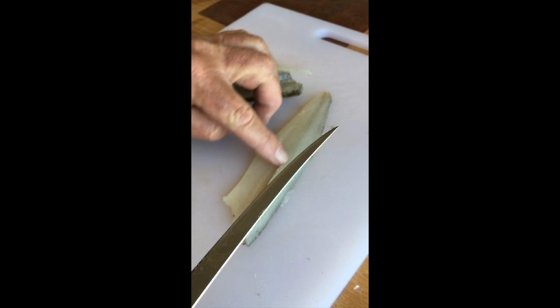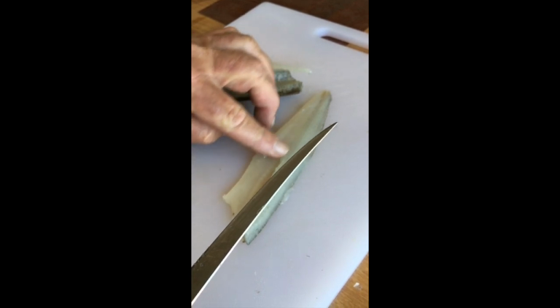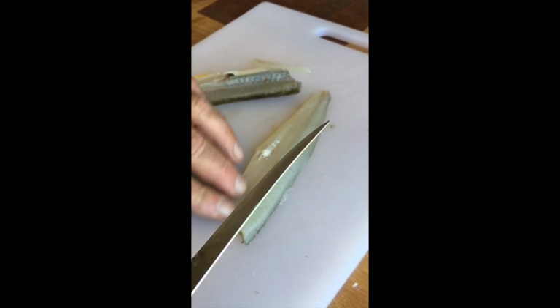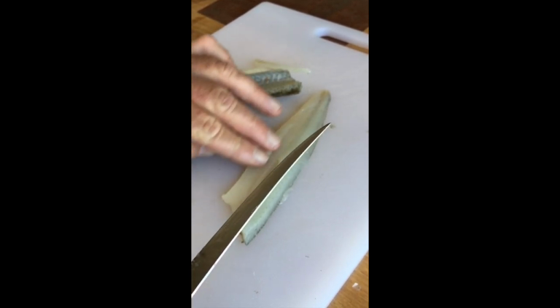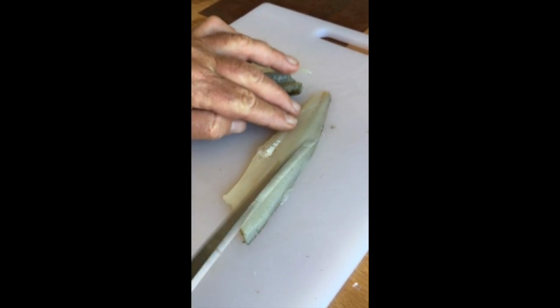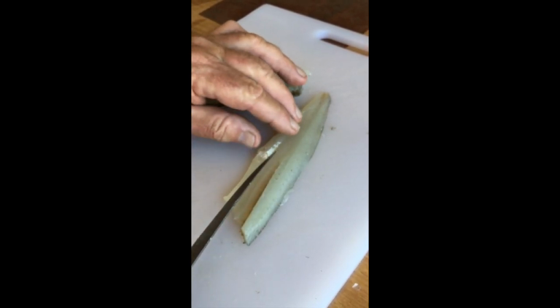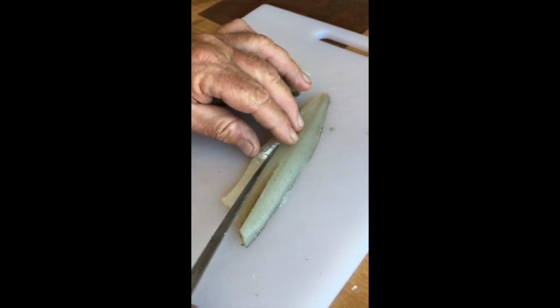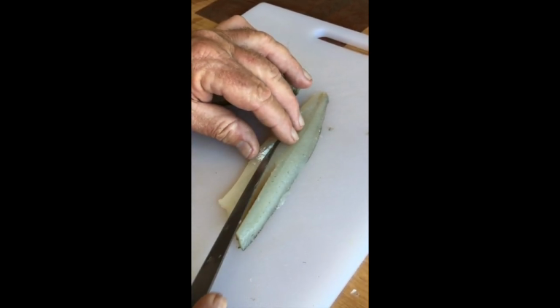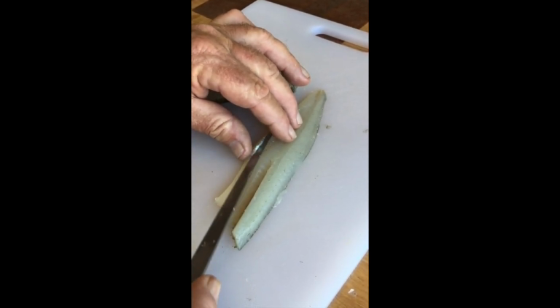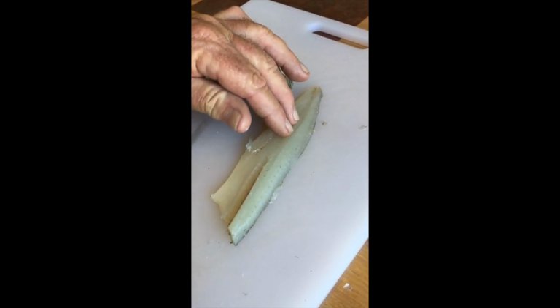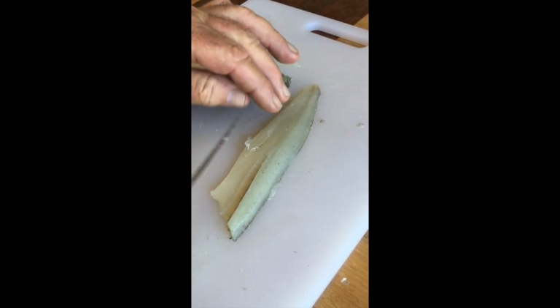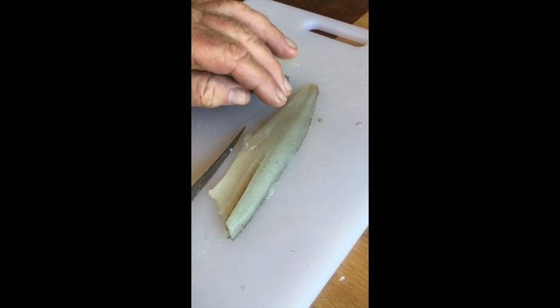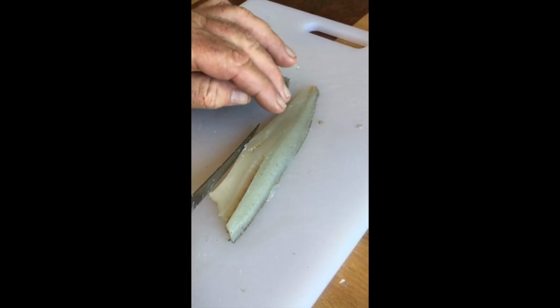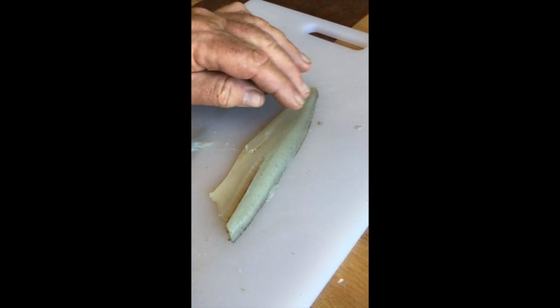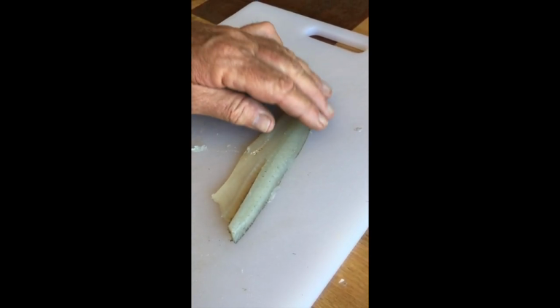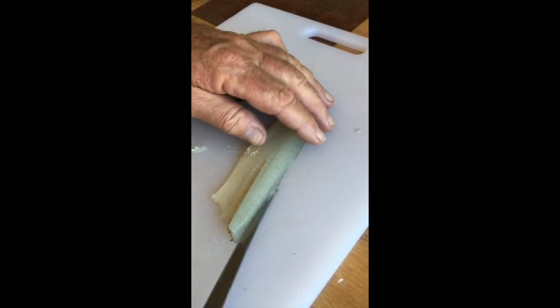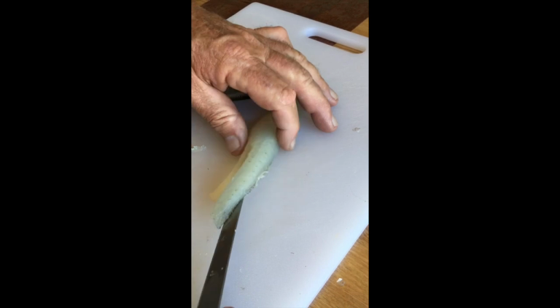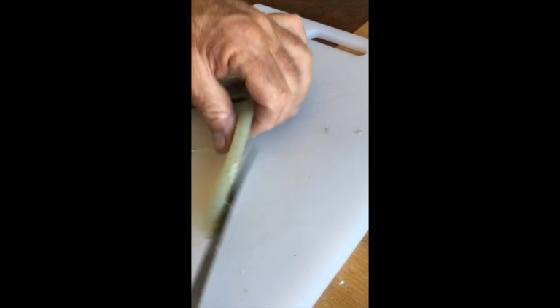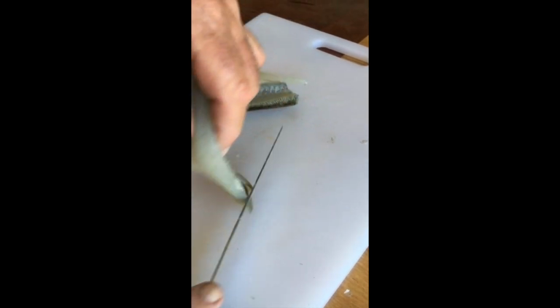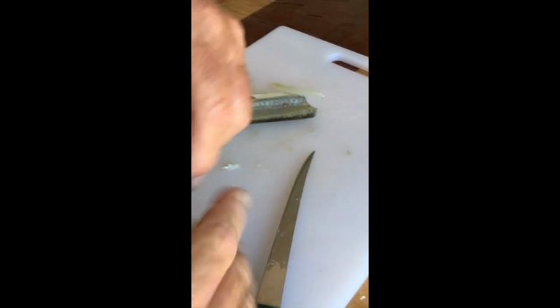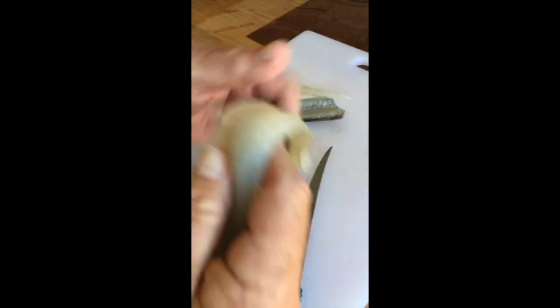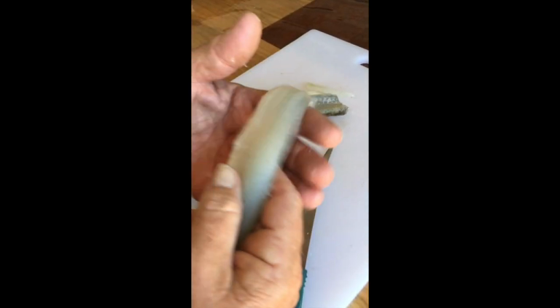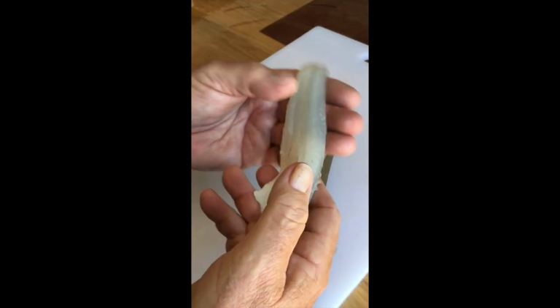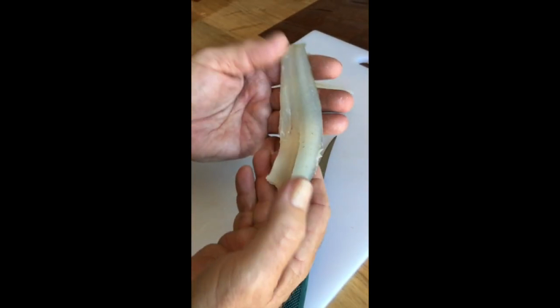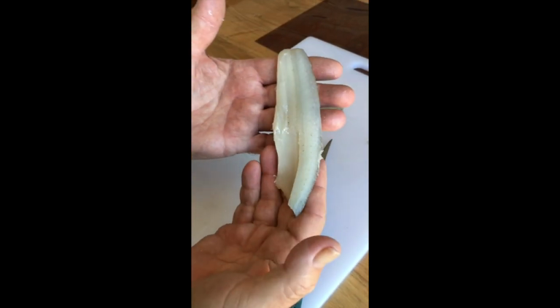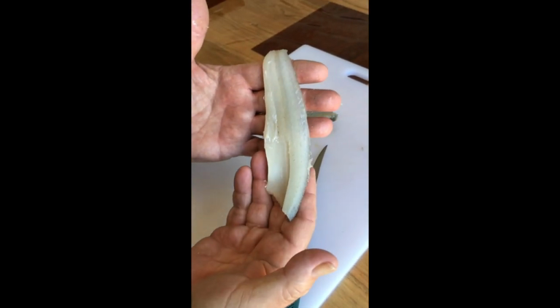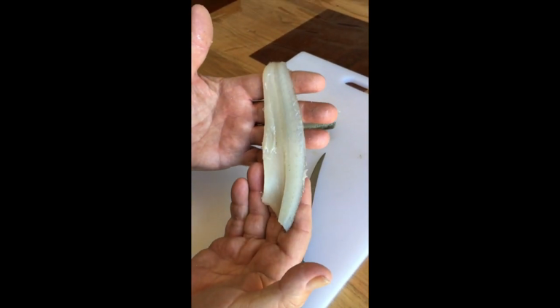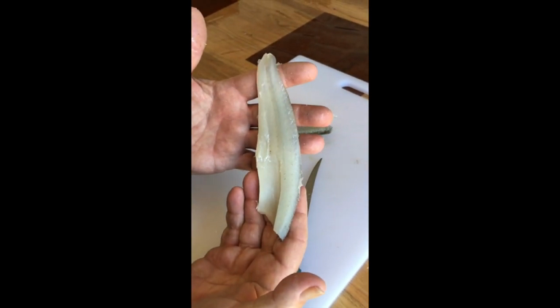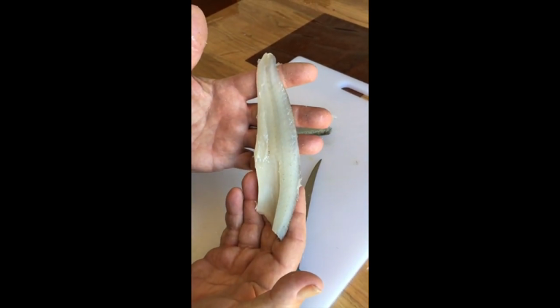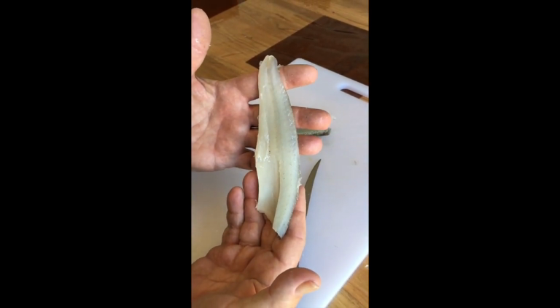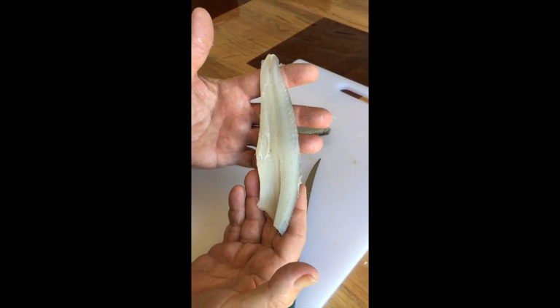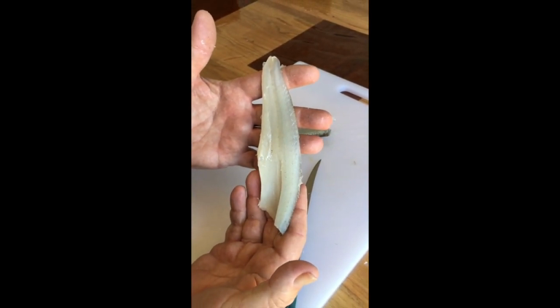There are the bones — there's nothing left in there except good clean flesh. There we have it: a perfect yellowfin whiting fillet, ready for the crumbs or the batter in the fry pan. Absolutely sensational.